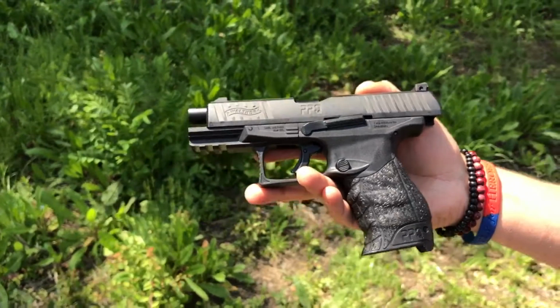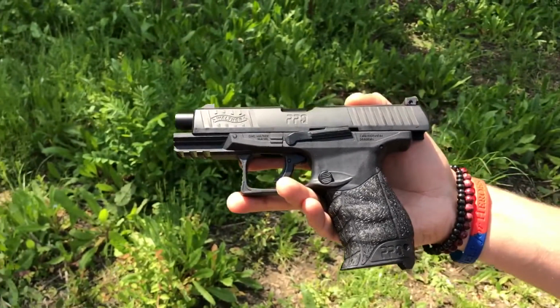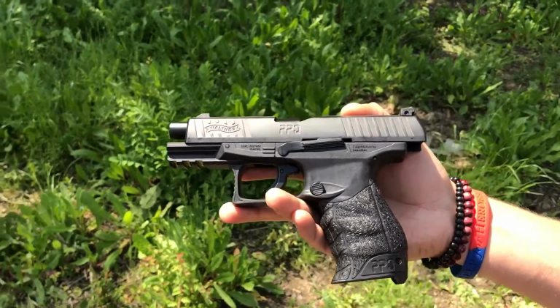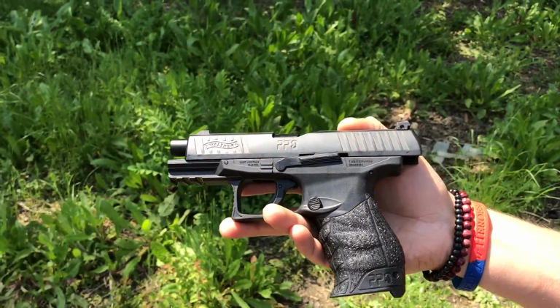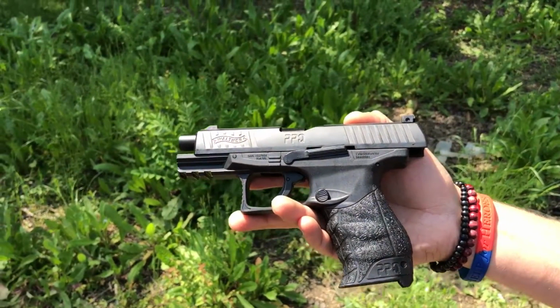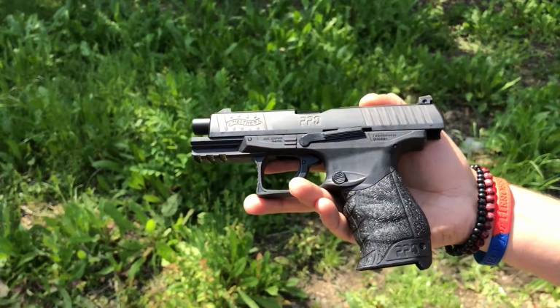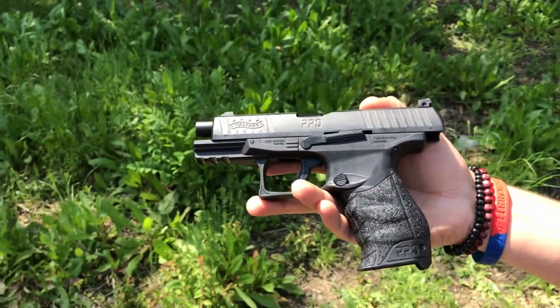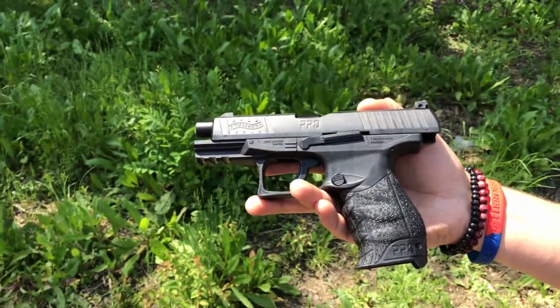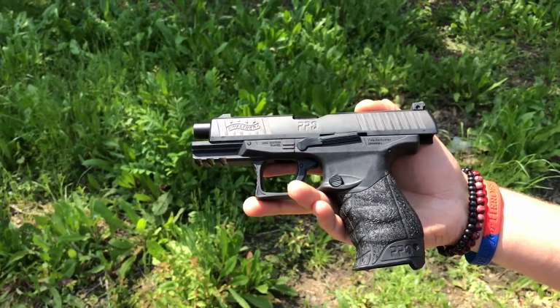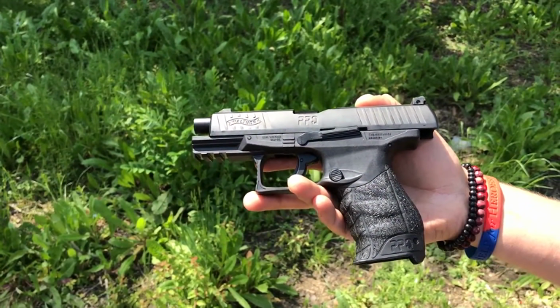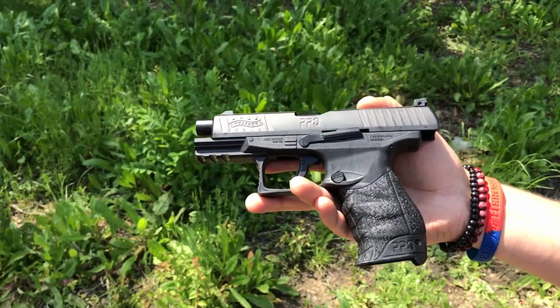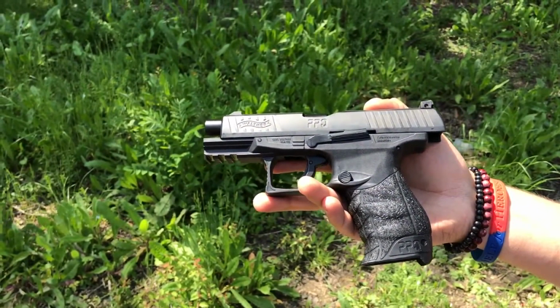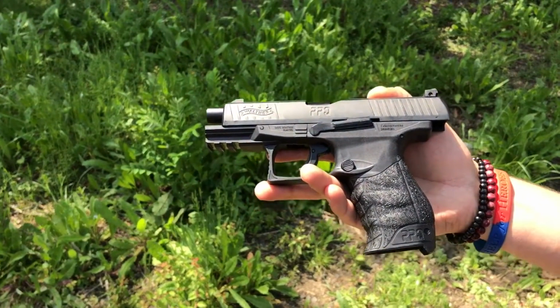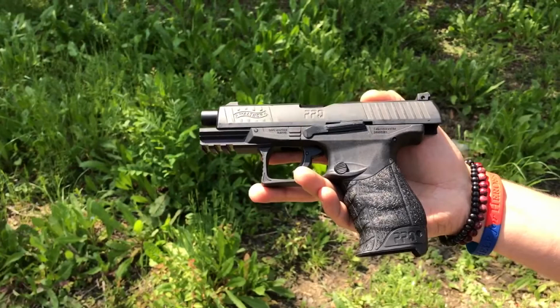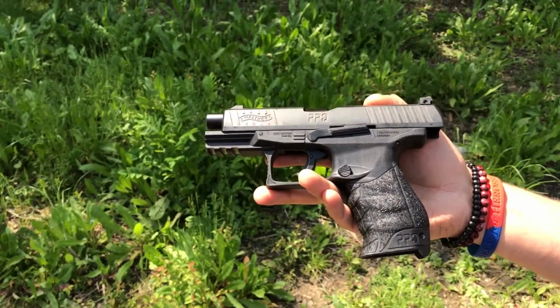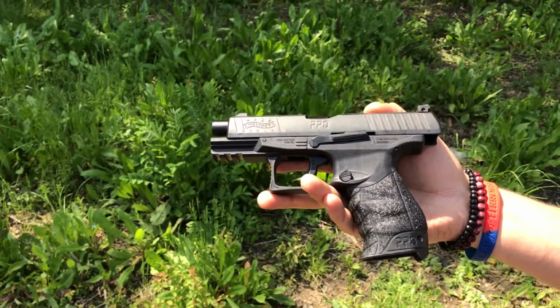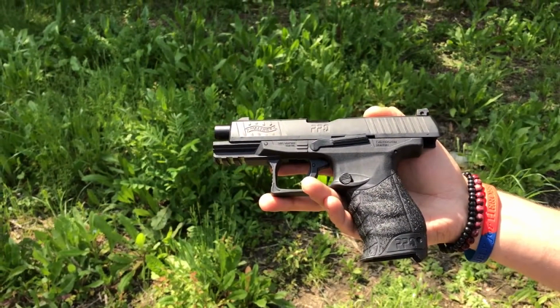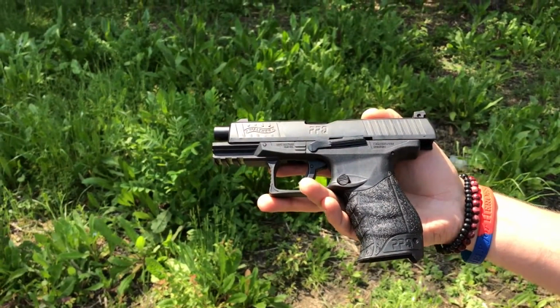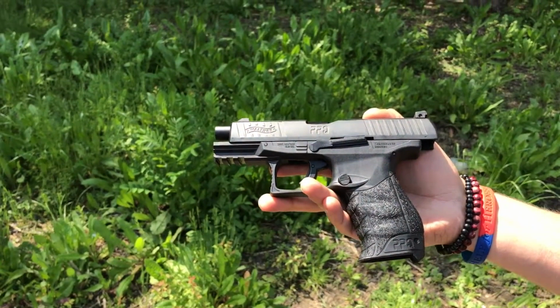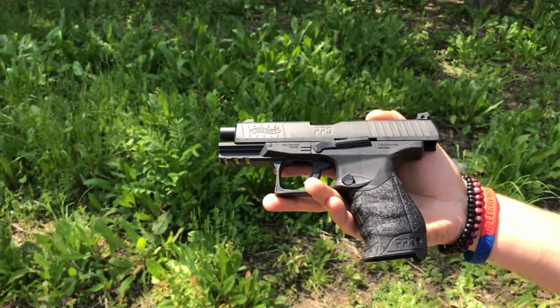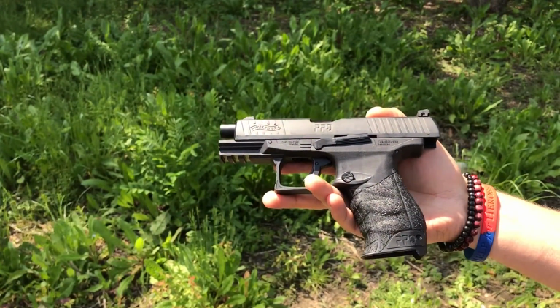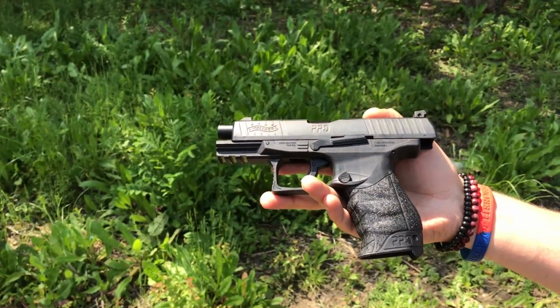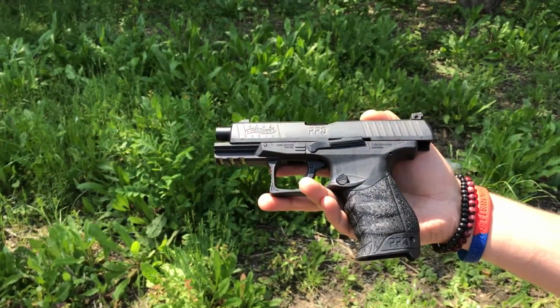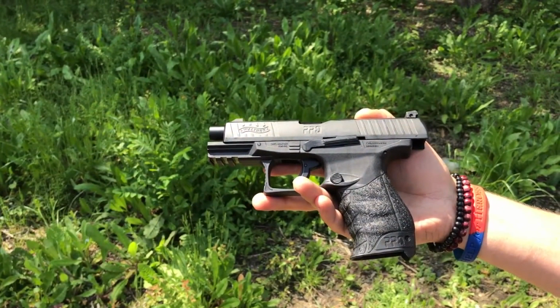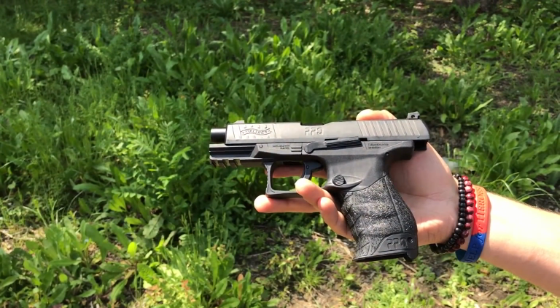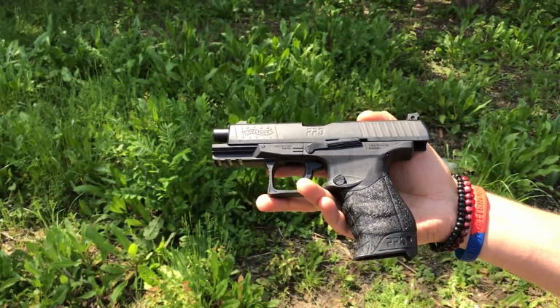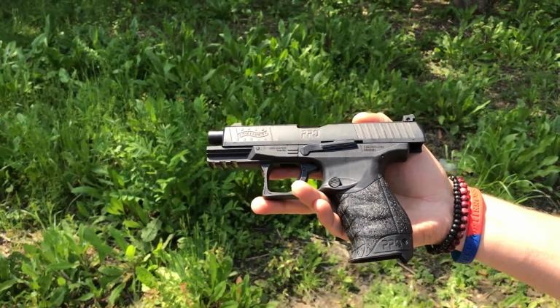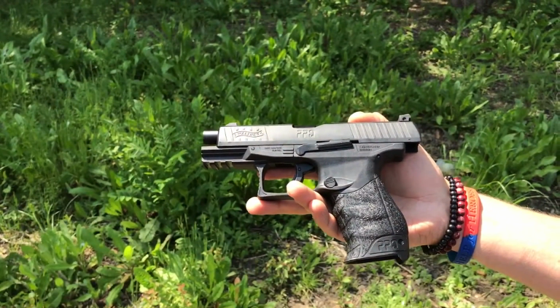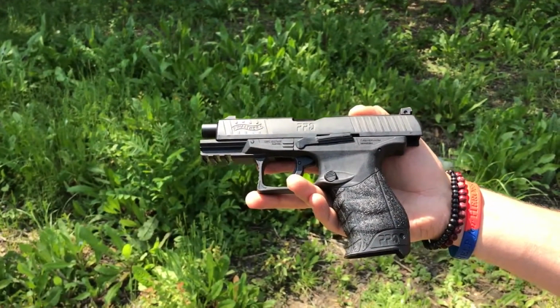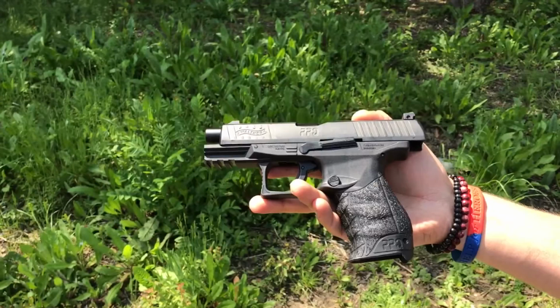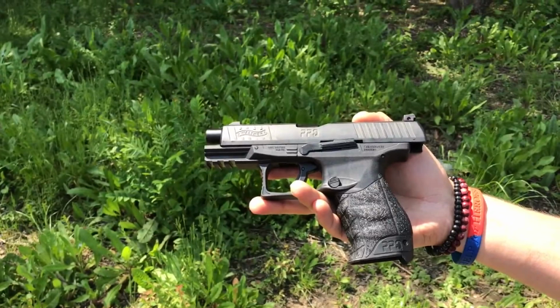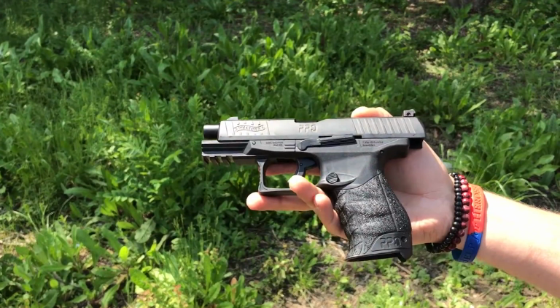We're going to do a quick demo shoot here, show you the blowback action on it, mag change, and the targets. I'll be shooting some powder balls at the moment.